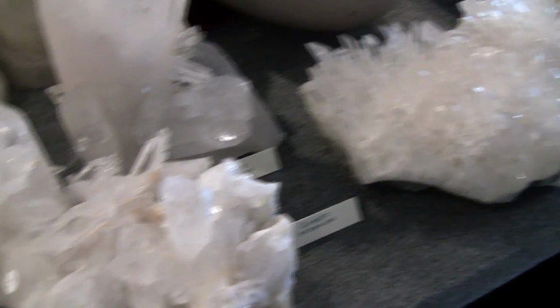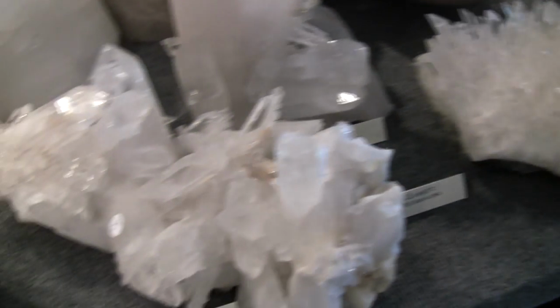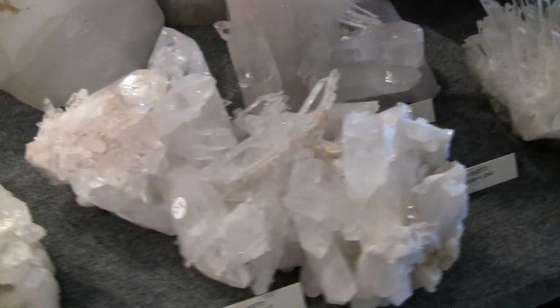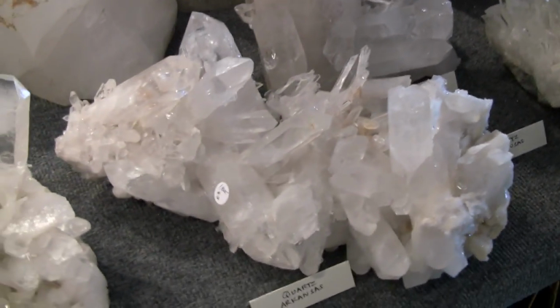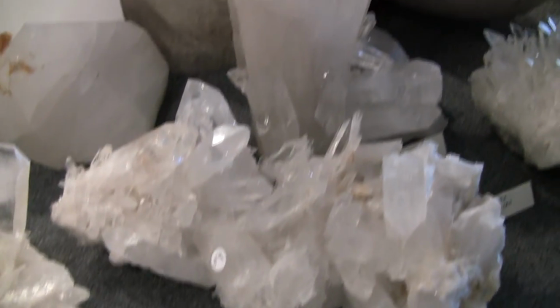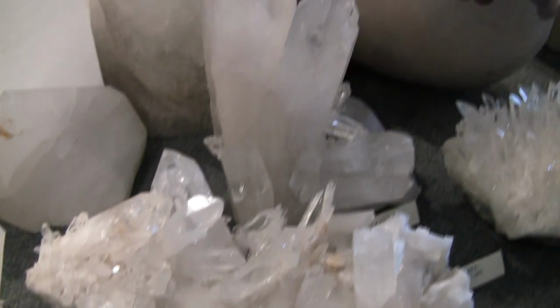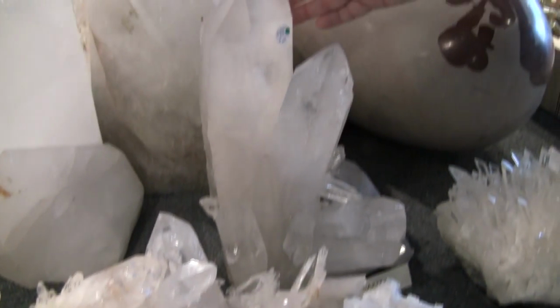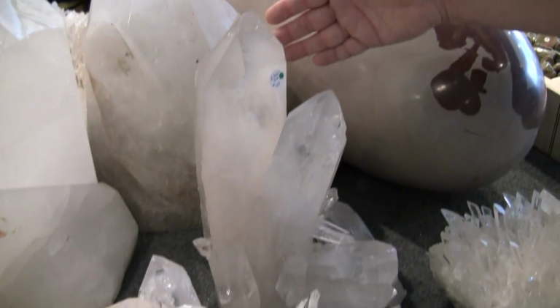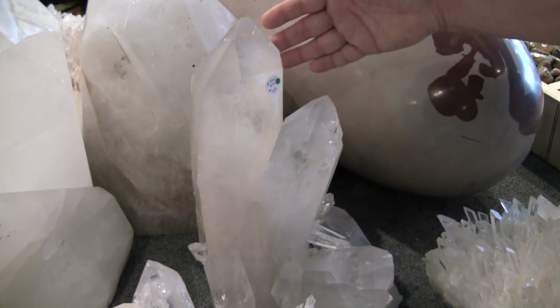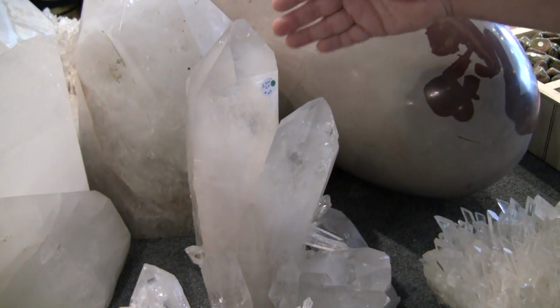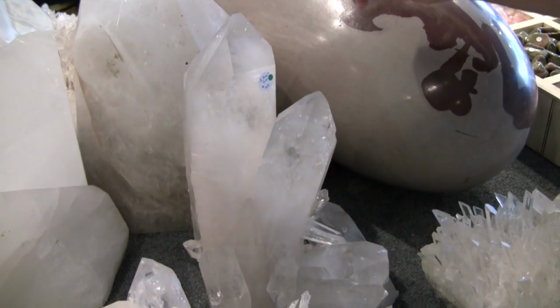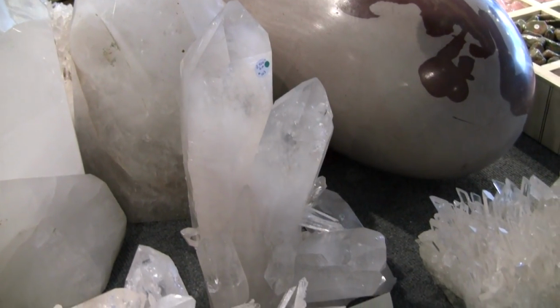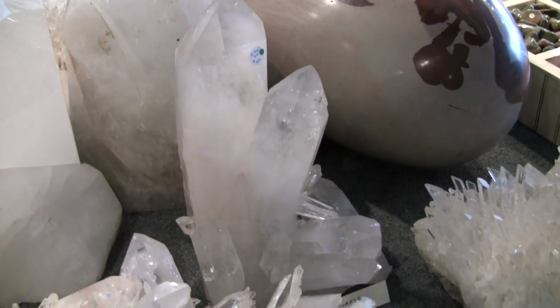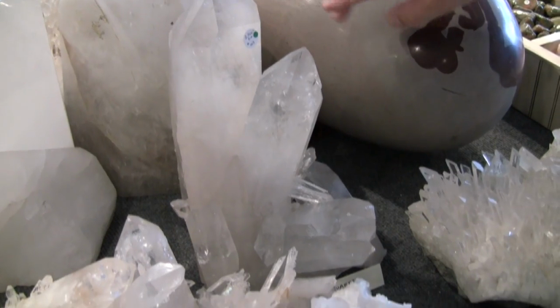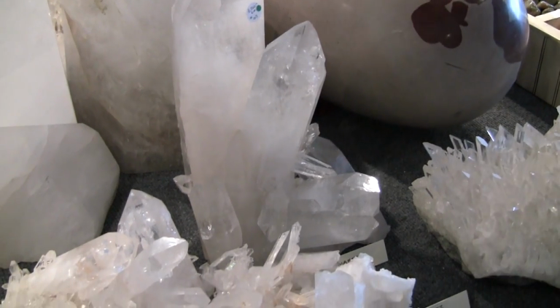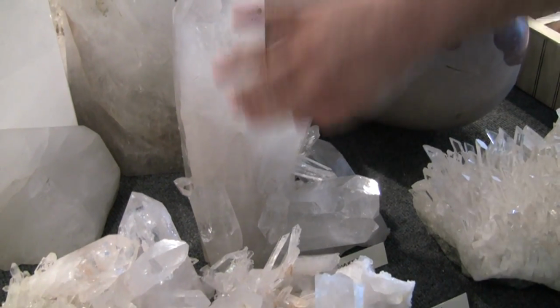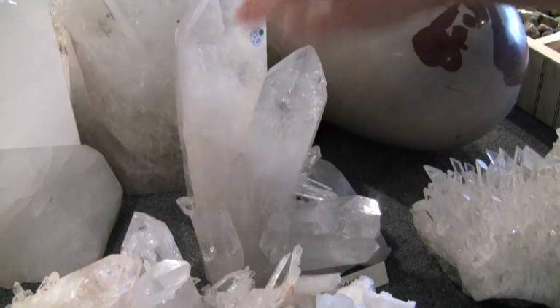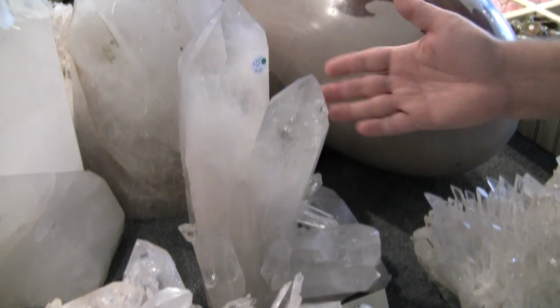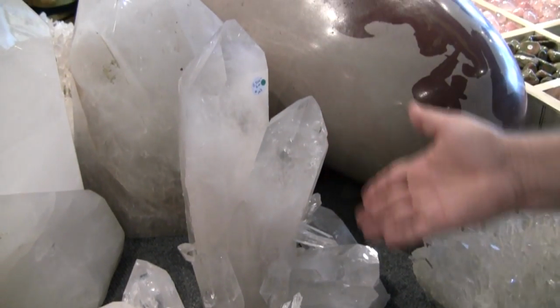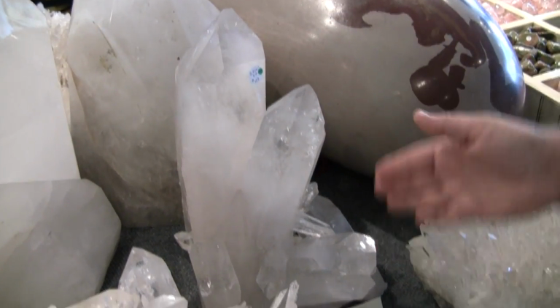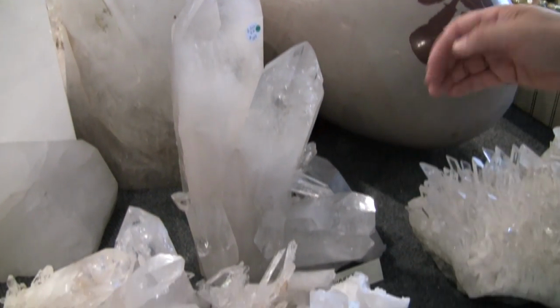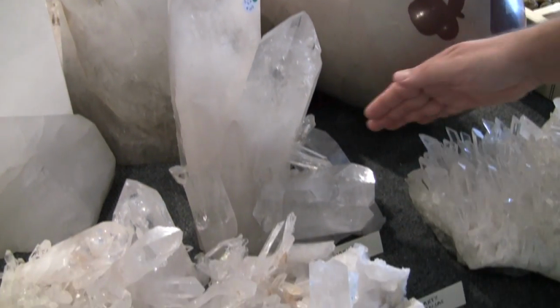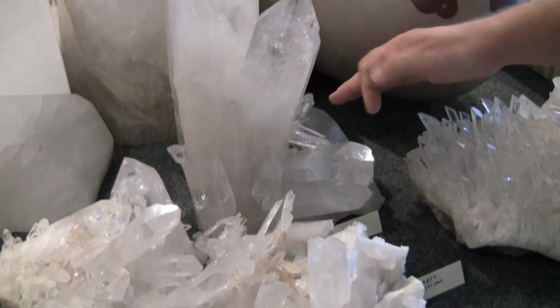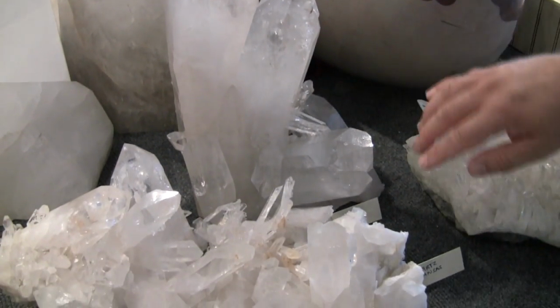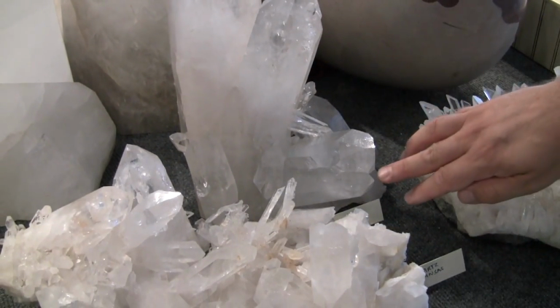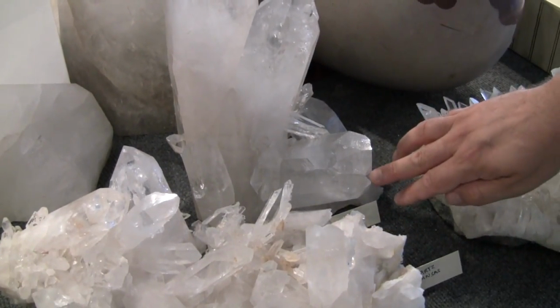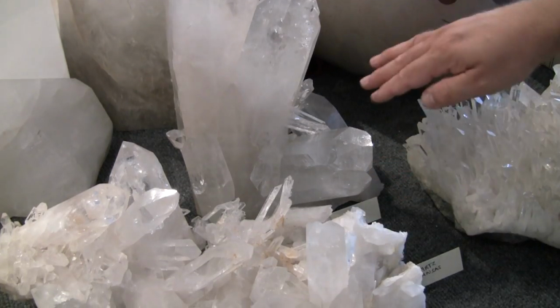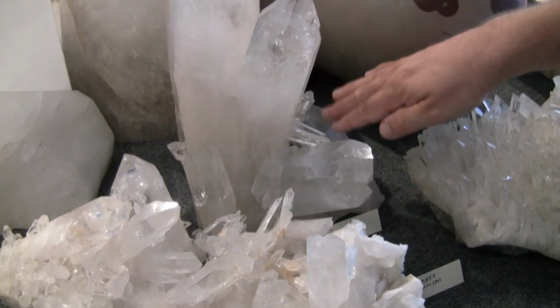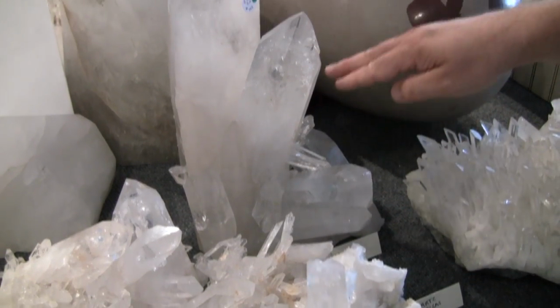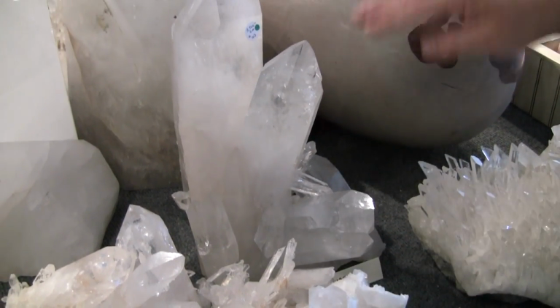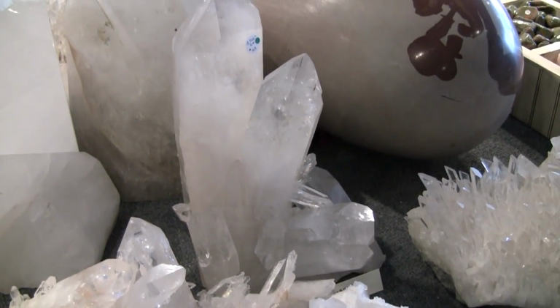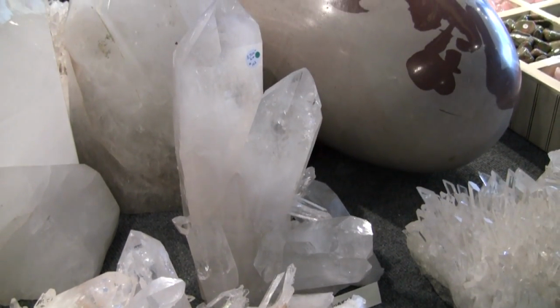This is also an amazing piece for a temple piece or healing work — one large point with all sorts of sizes of points and a twin and other special faces on this one.